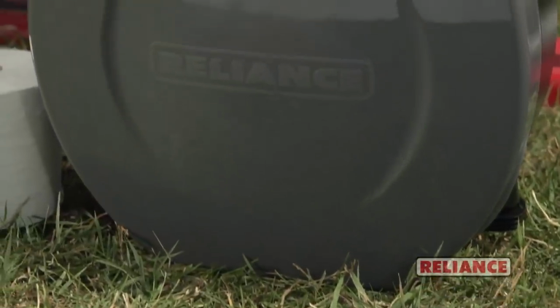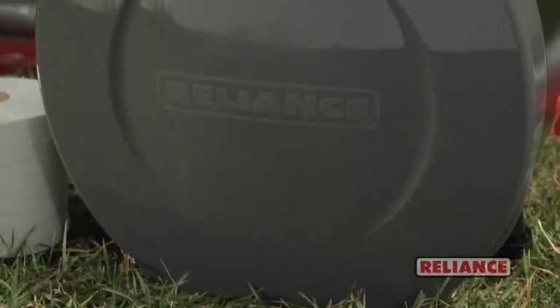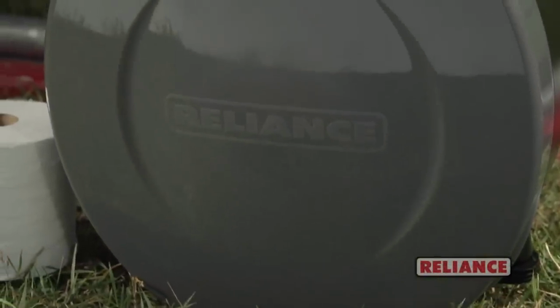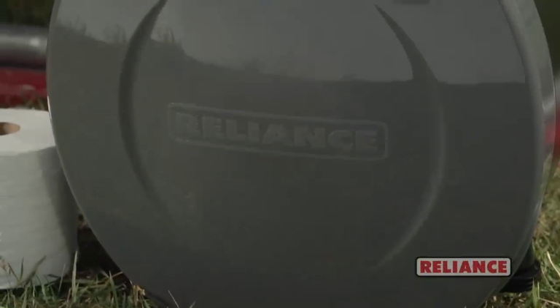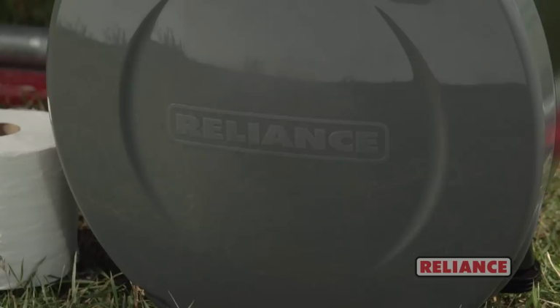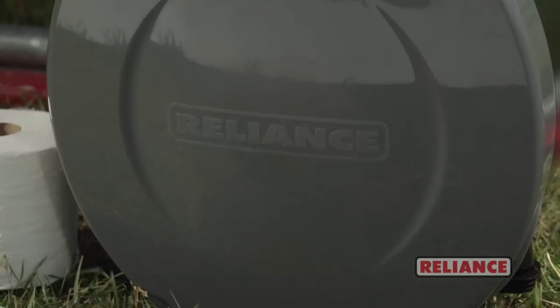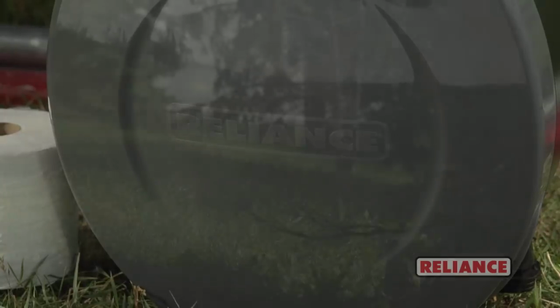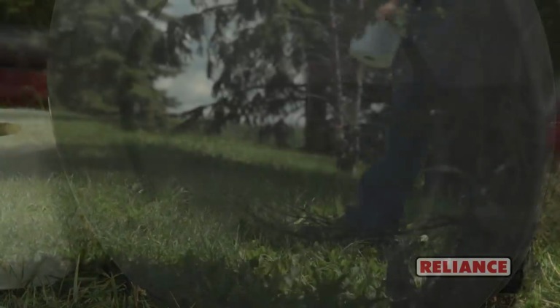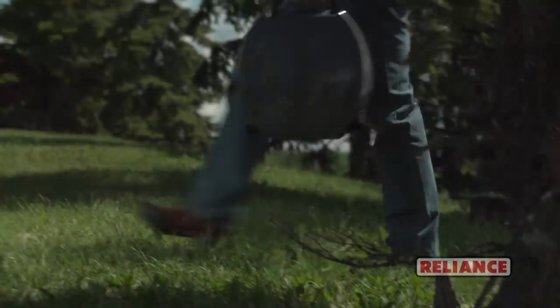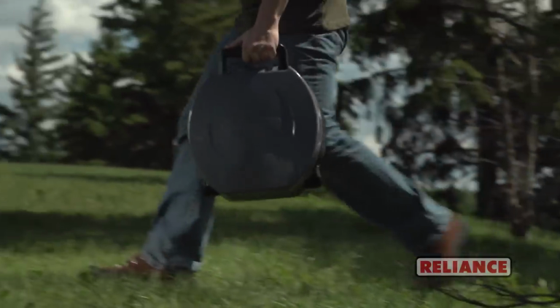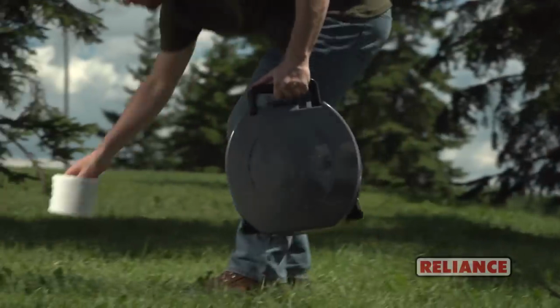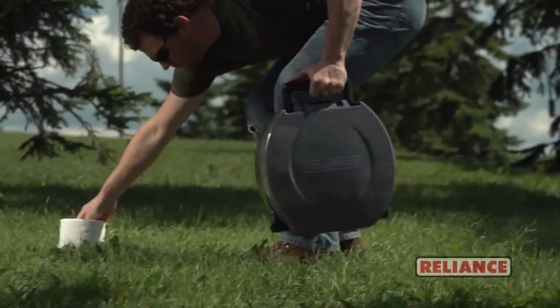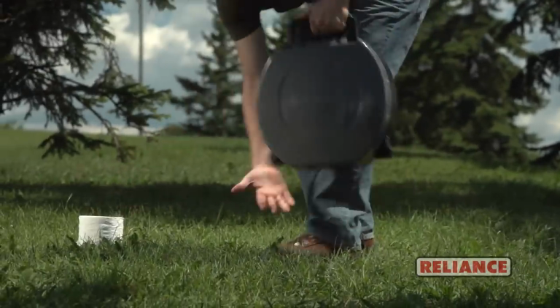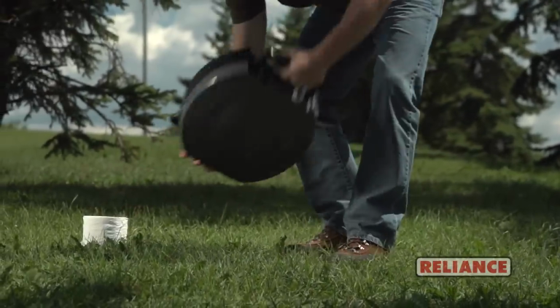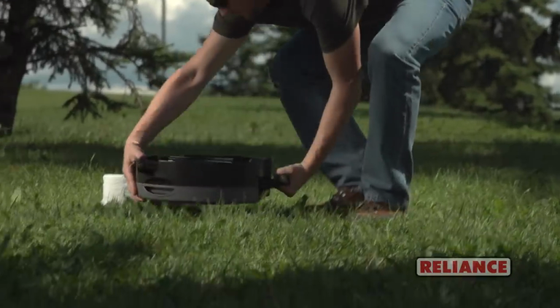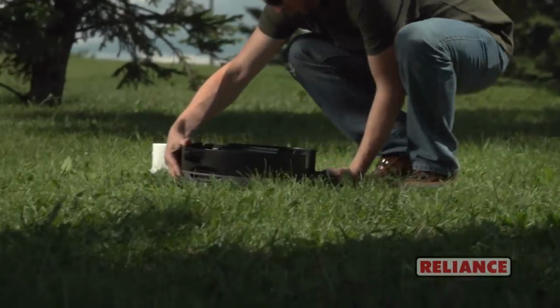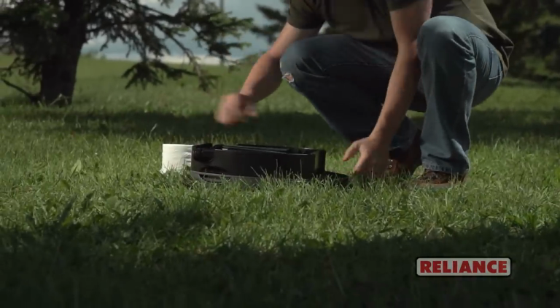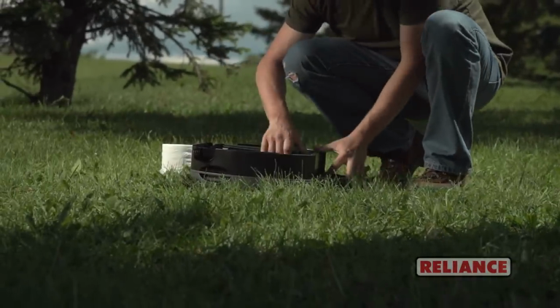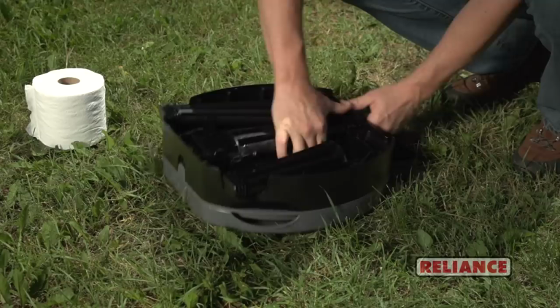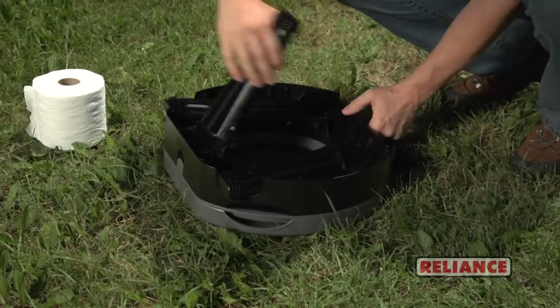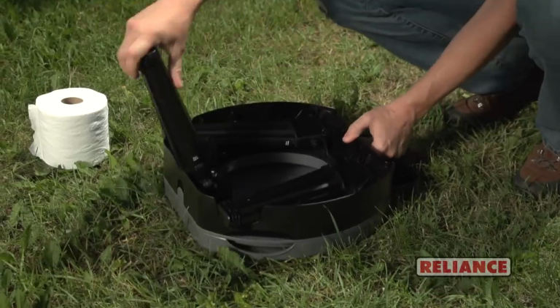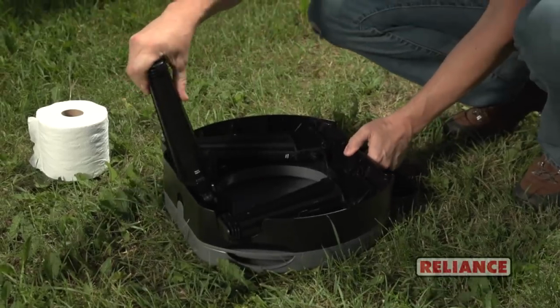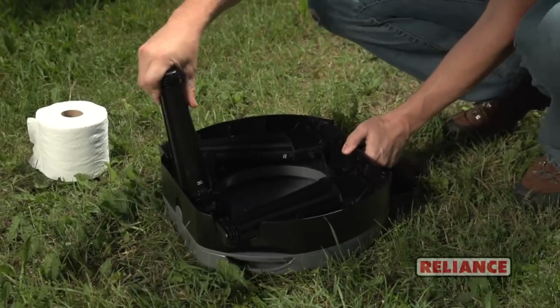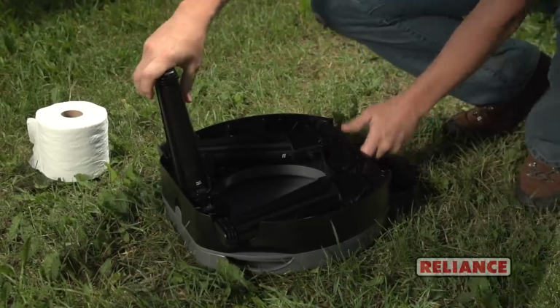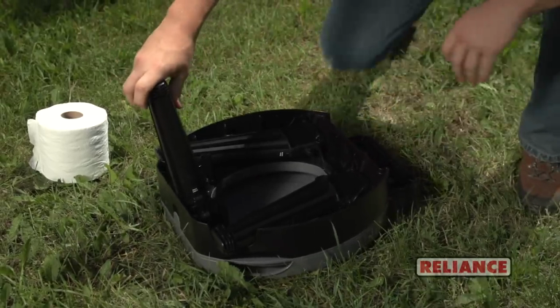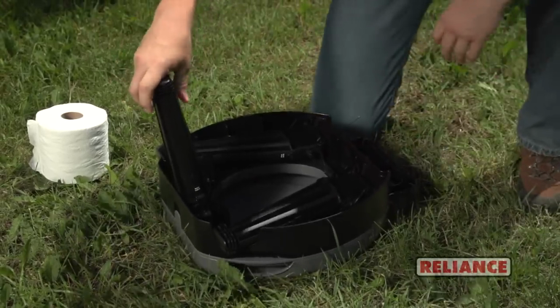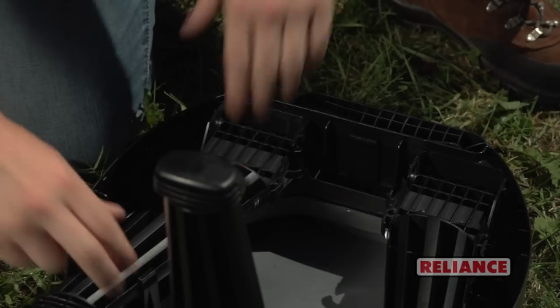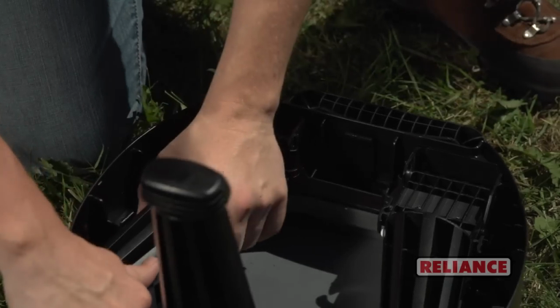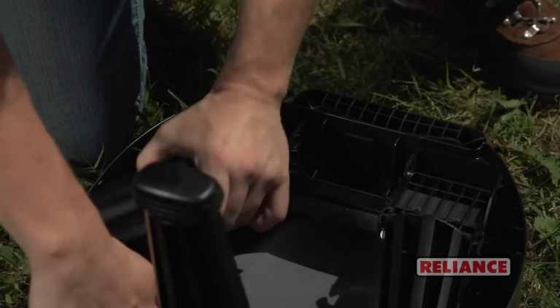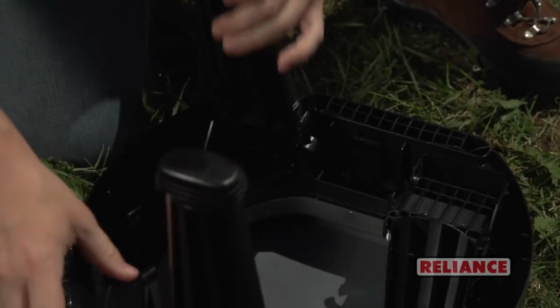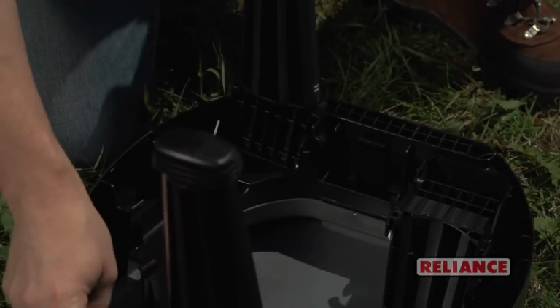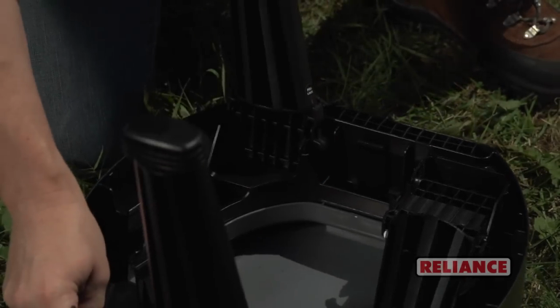This collapsible portable toilet weighs only 5 pounds, is only 5 inches tall, and with an integrated handle, it's easy to carry. It also boasts an innovative leg-locking system, making it one of the sturdiest portable toilets around.